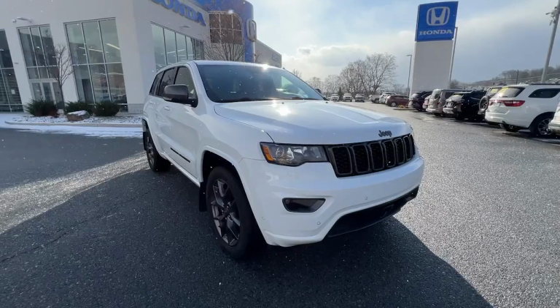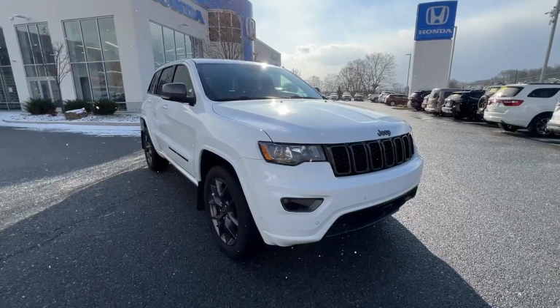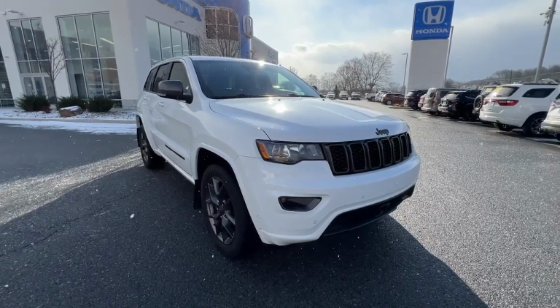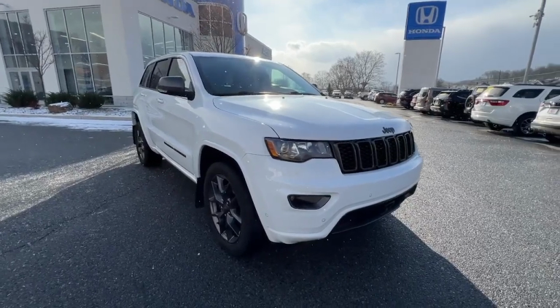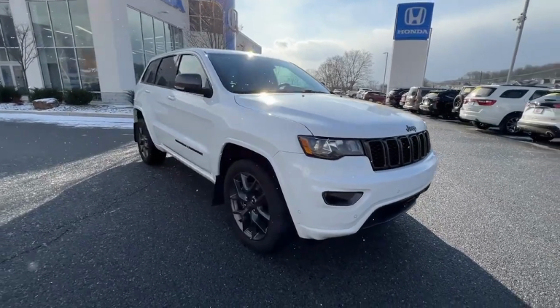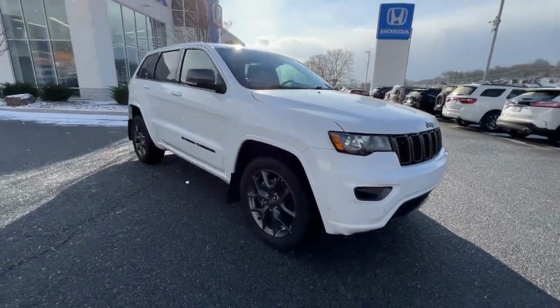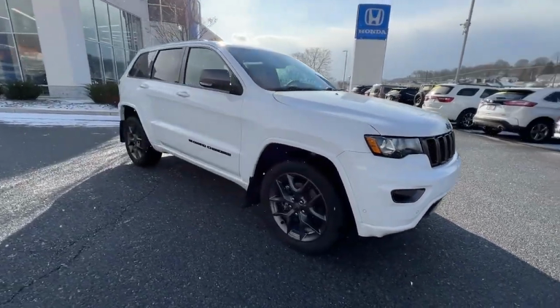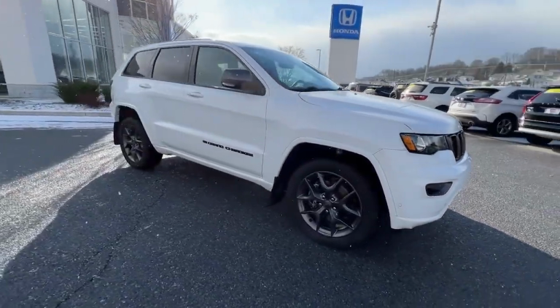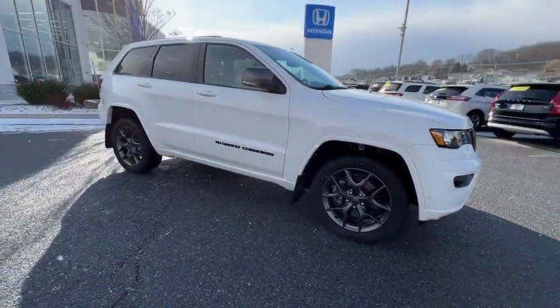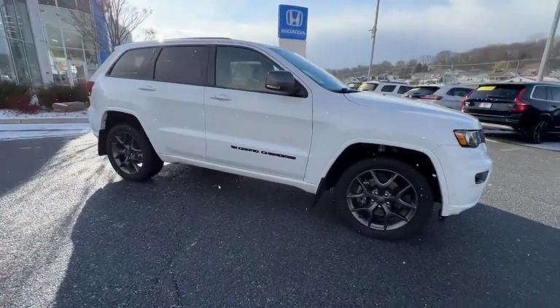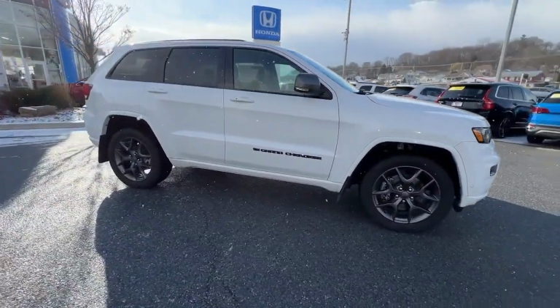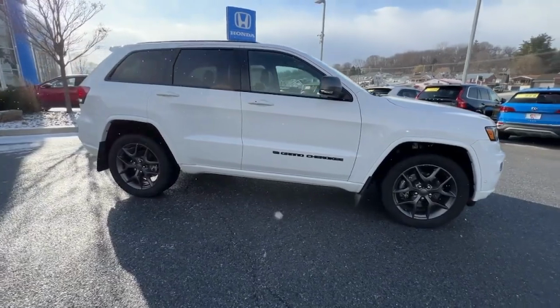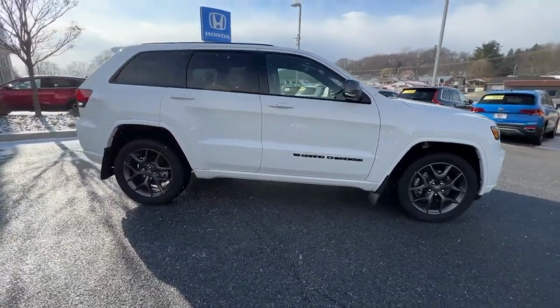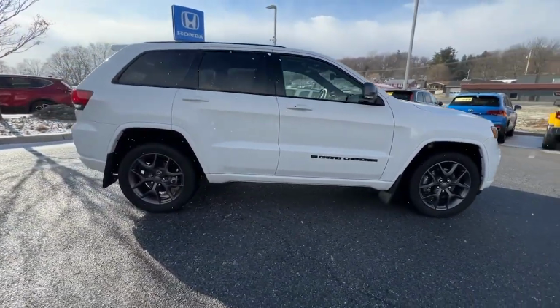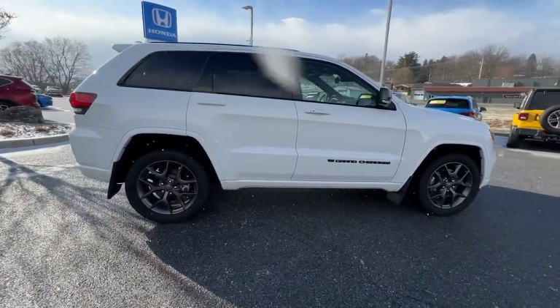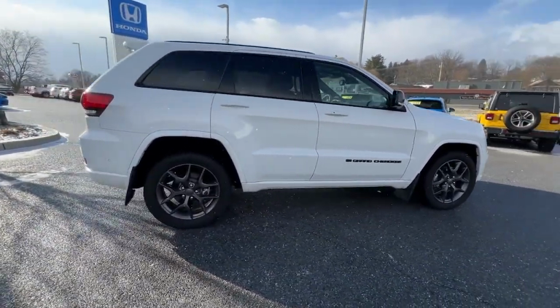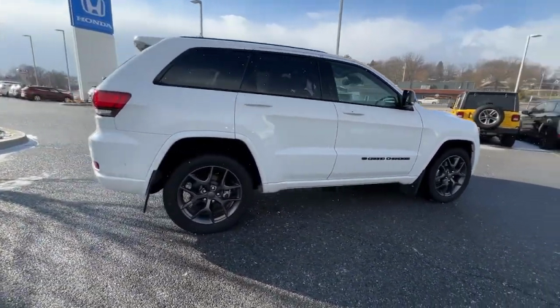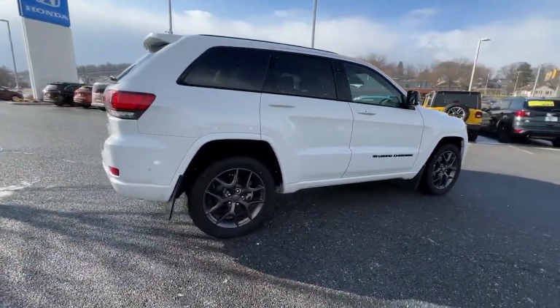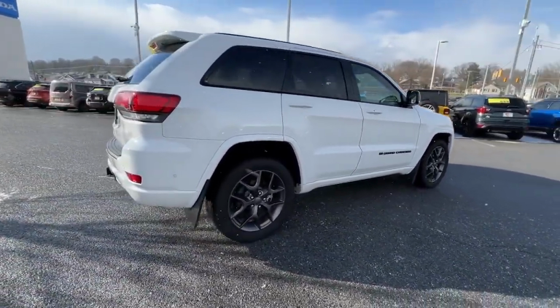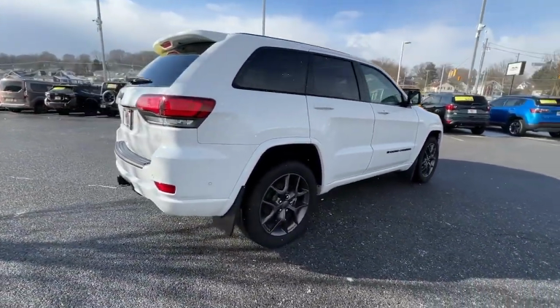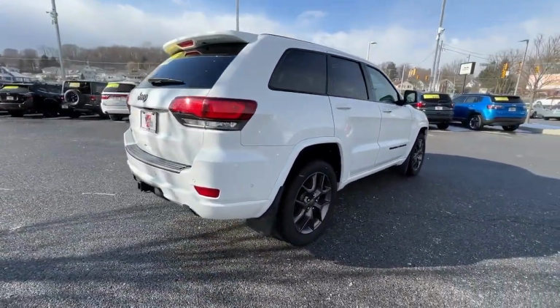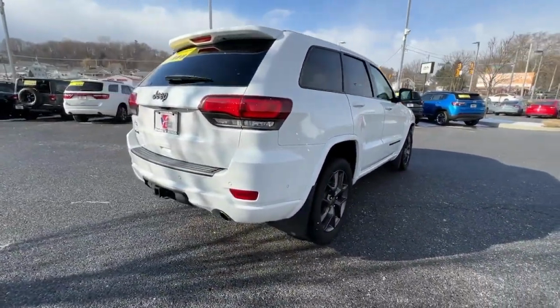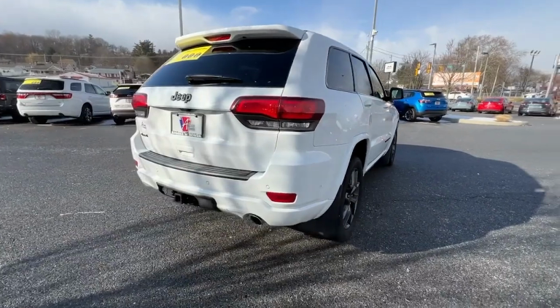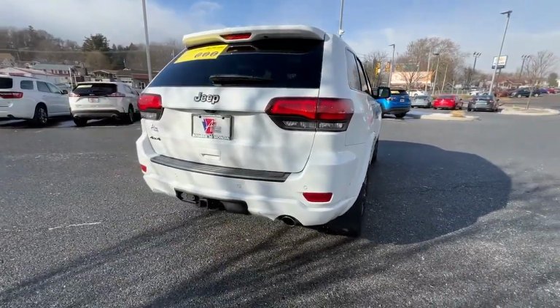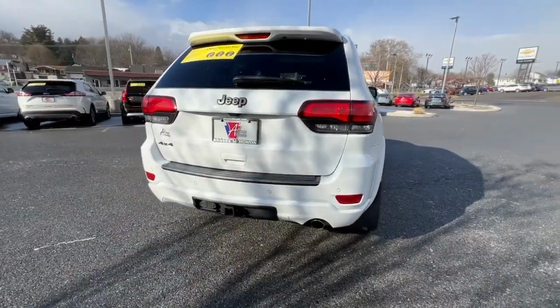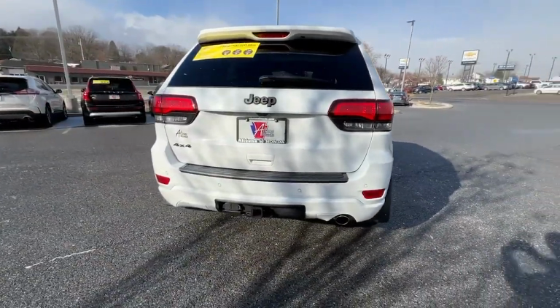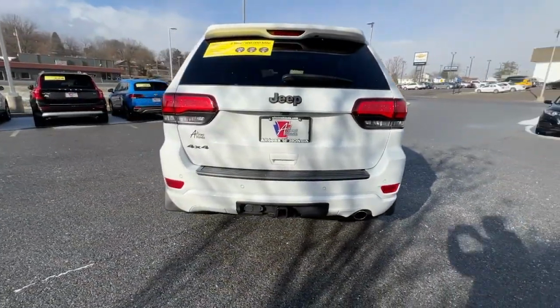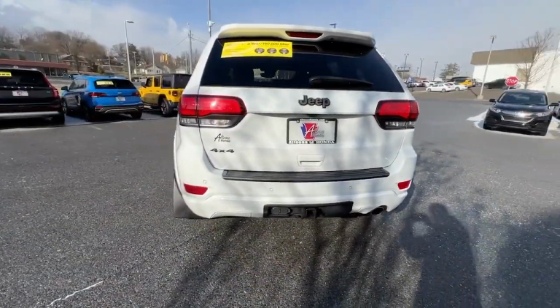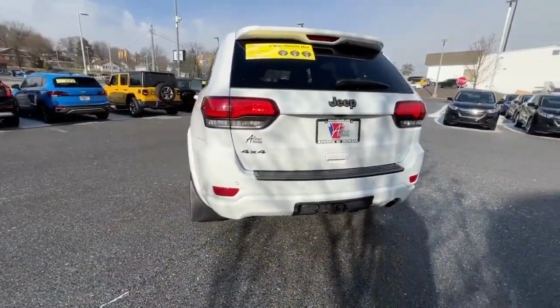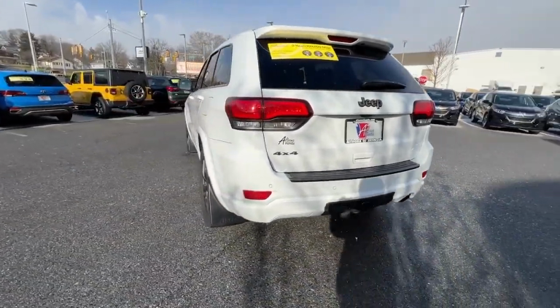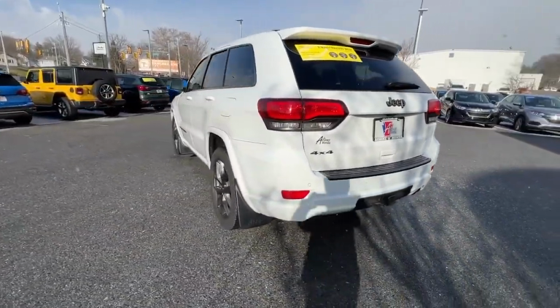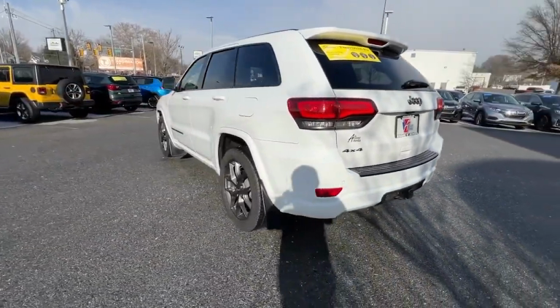Hop into the 2021 Jeep Grand Cherokee. With less than 35,000 miles on the odometer, this vehicle provides excellent value. Answer the call to adventure in refined luxury in the Grand Cherokee.